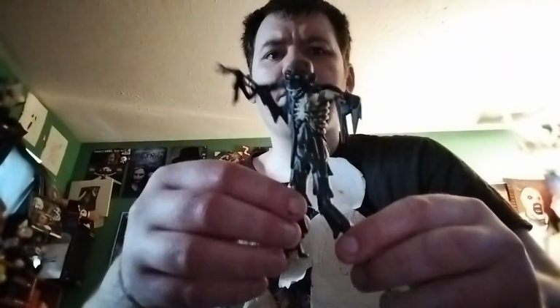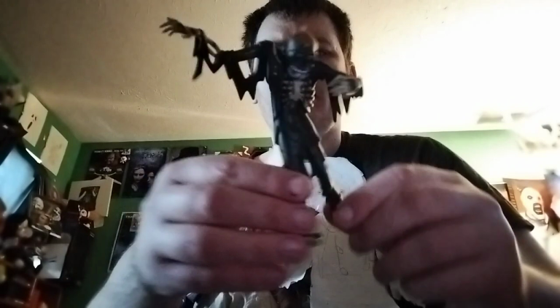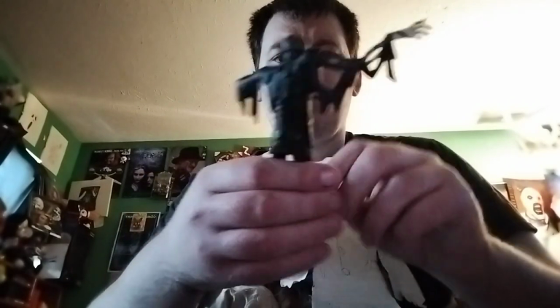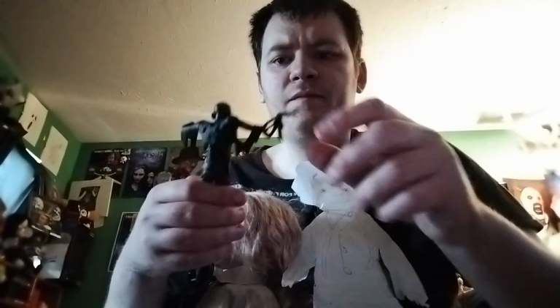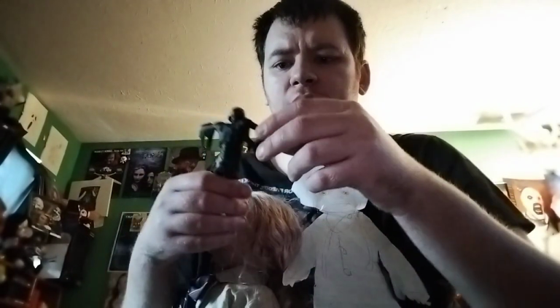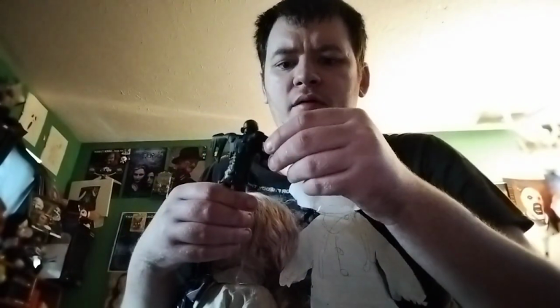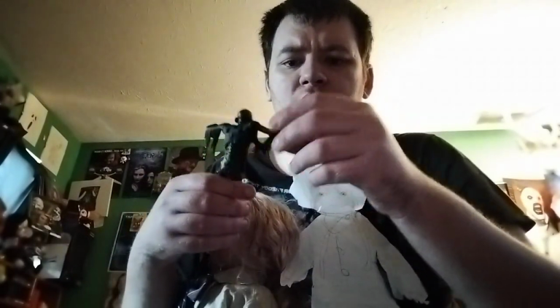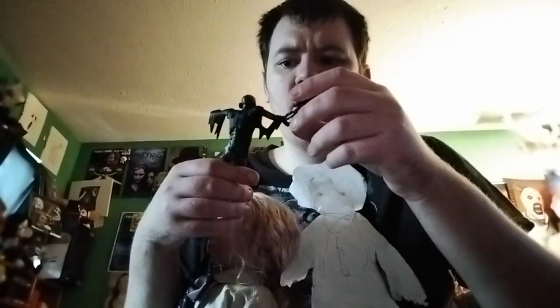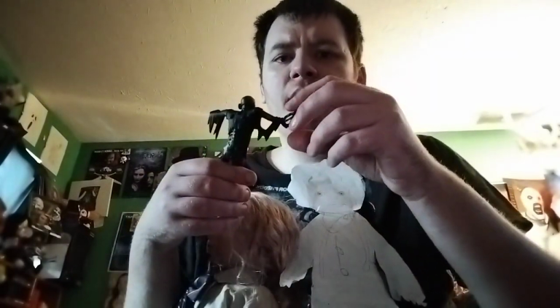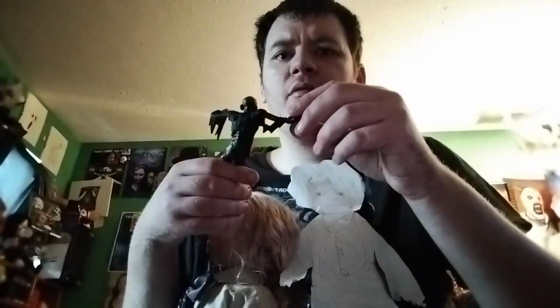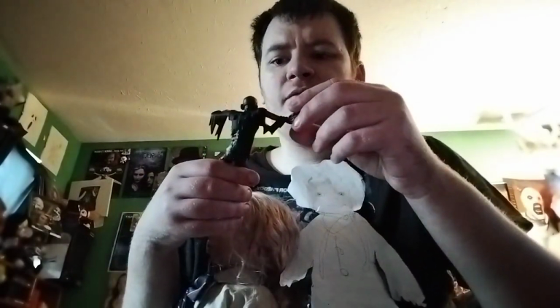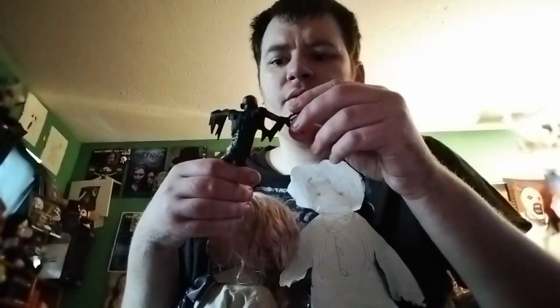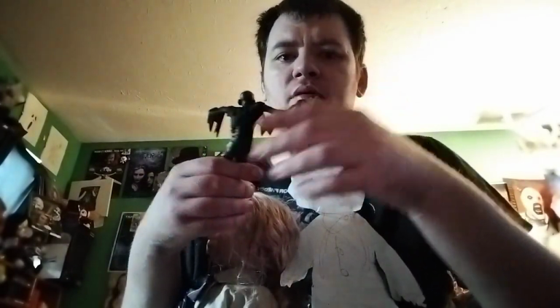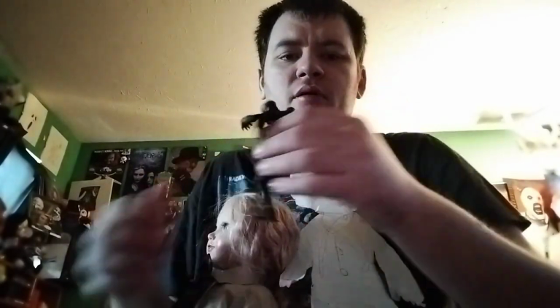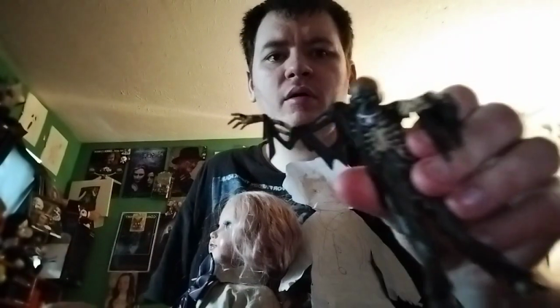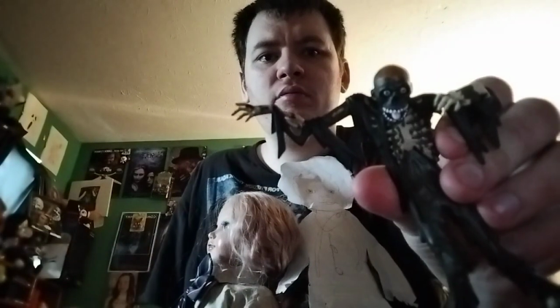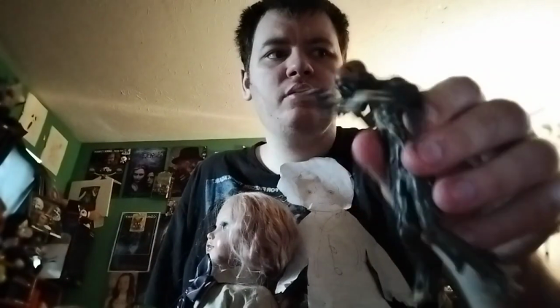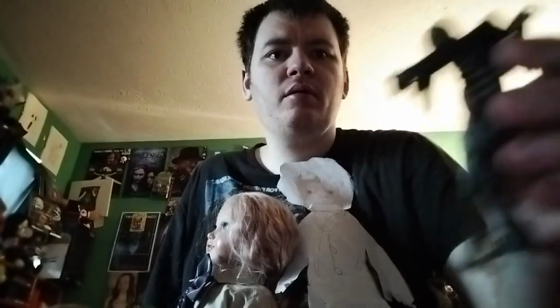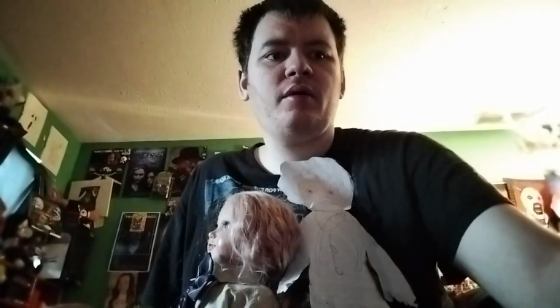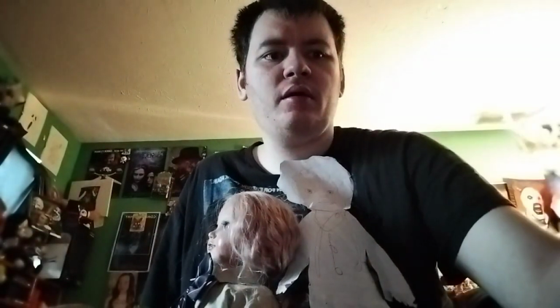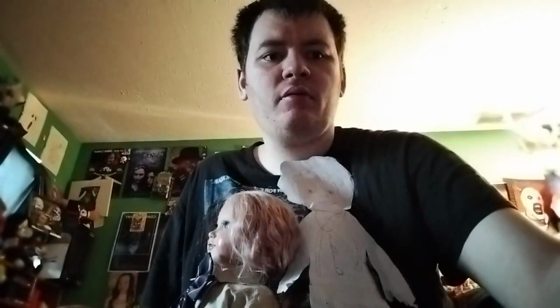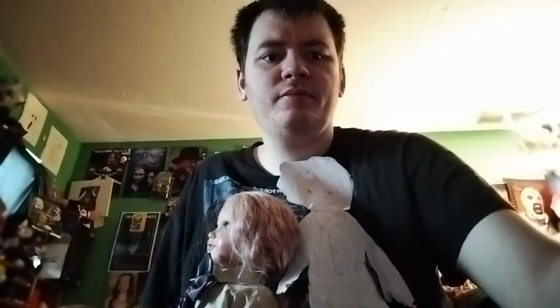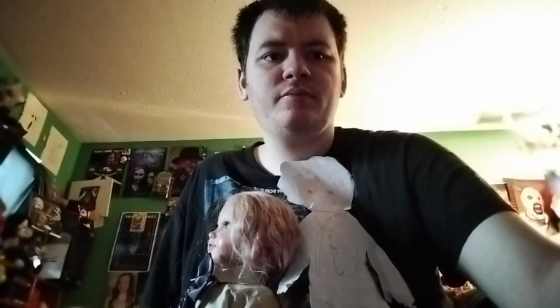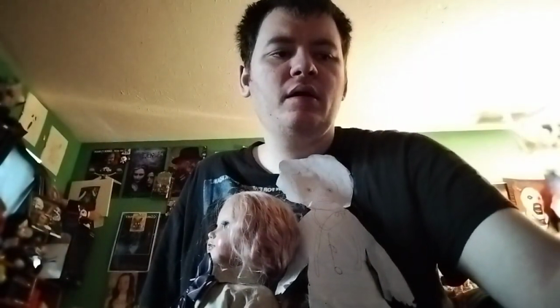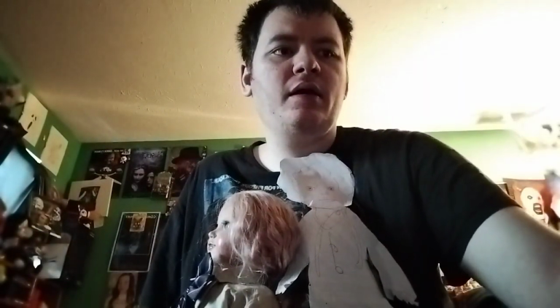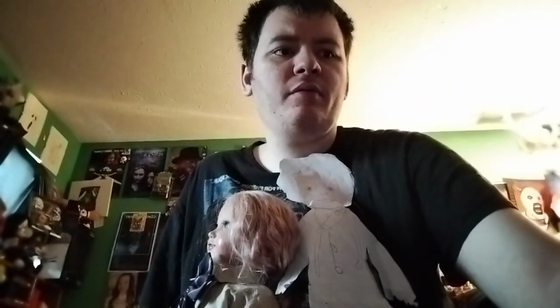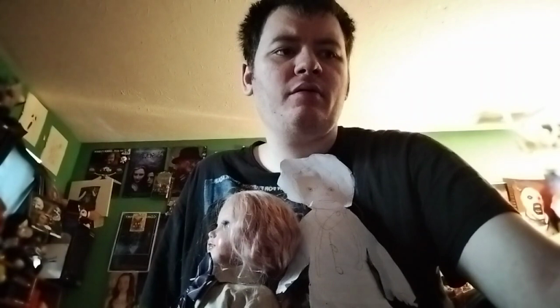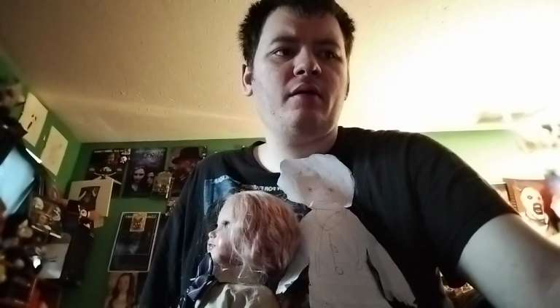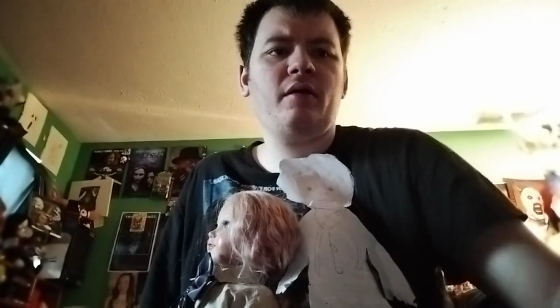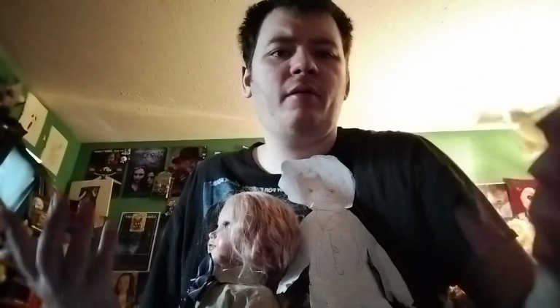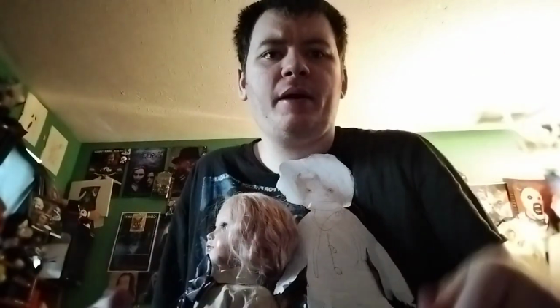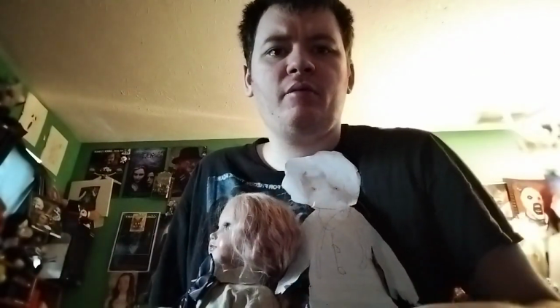Him and Megan are probably my favorites I've gotten recently. Megan is more lifelike, but this one looks really good as well. He can't stand without a seam, but that's fine because I'm going to put him back in the package anyway.